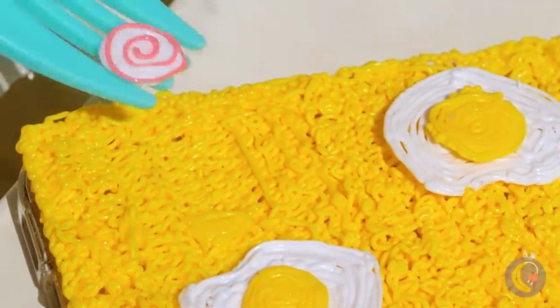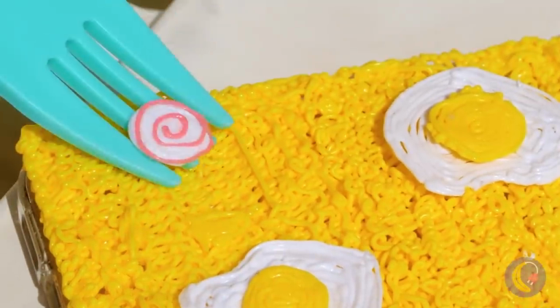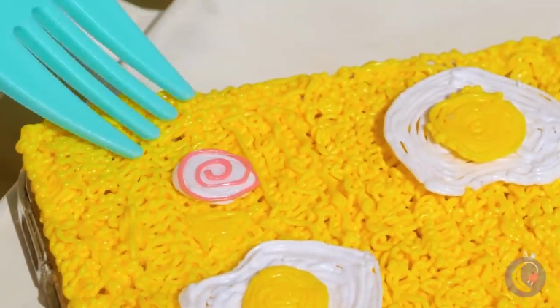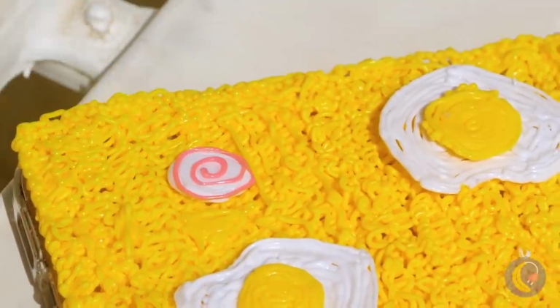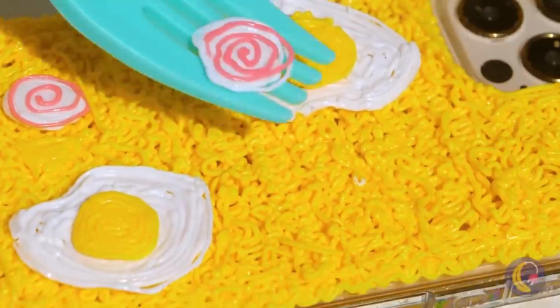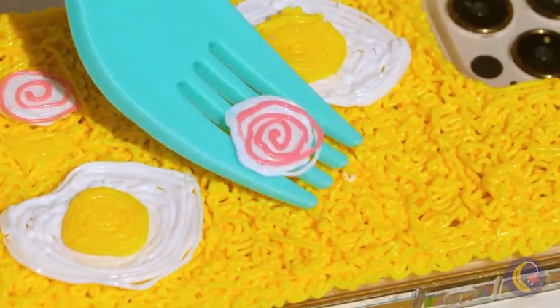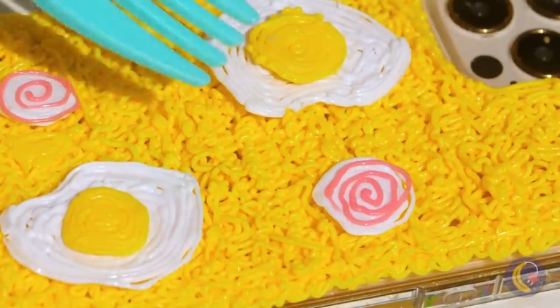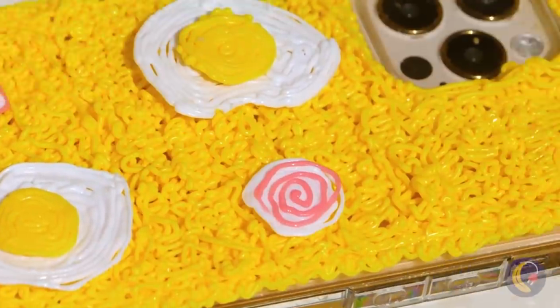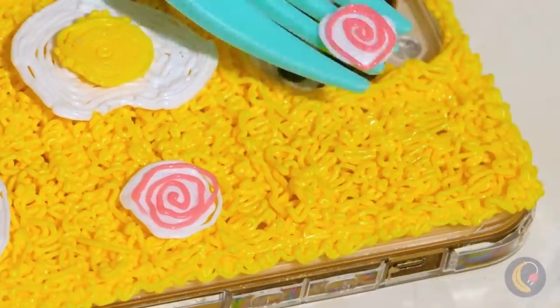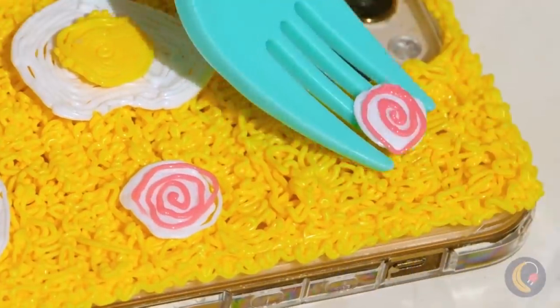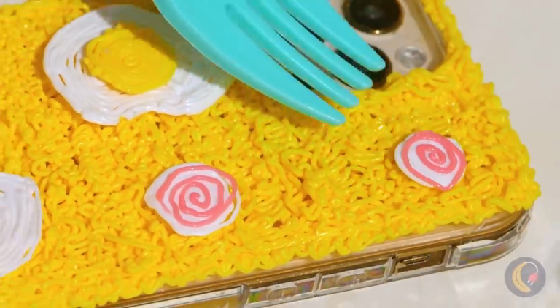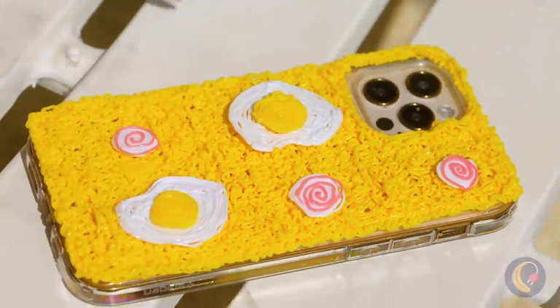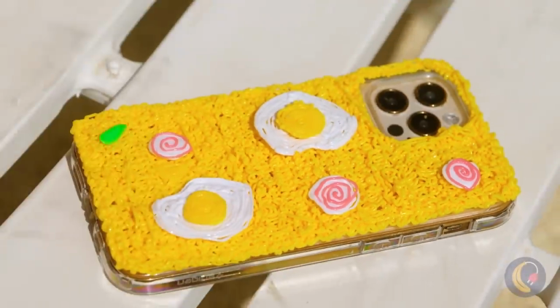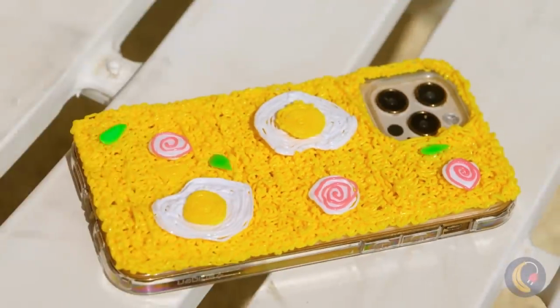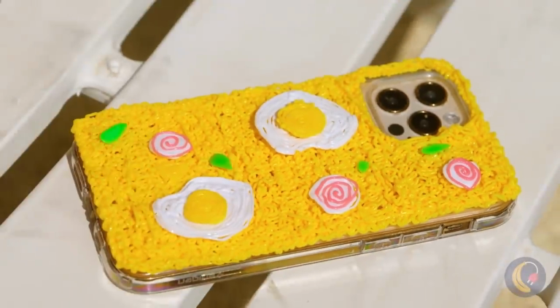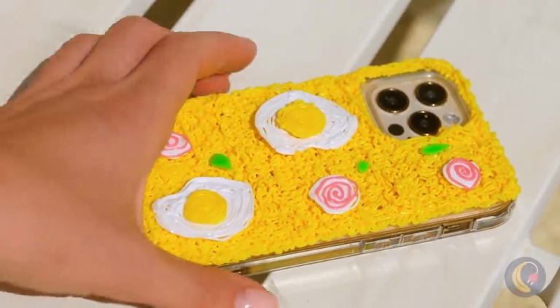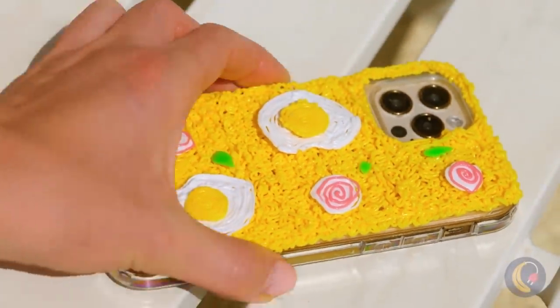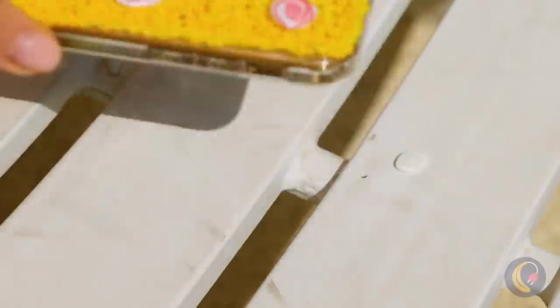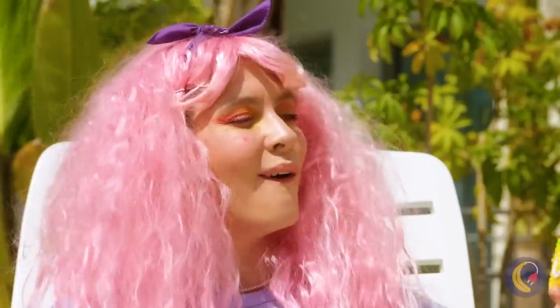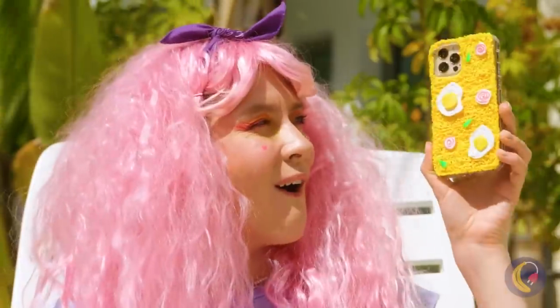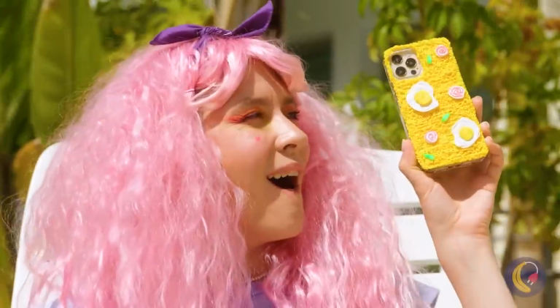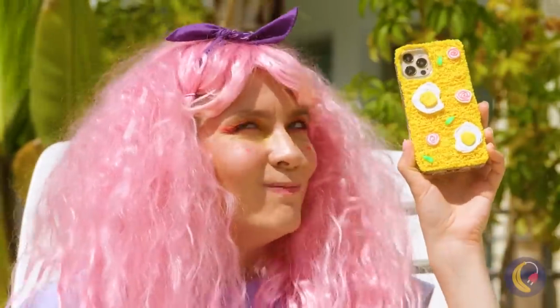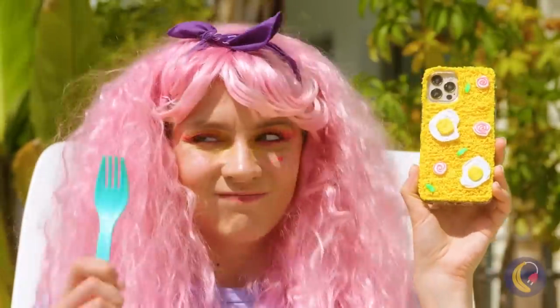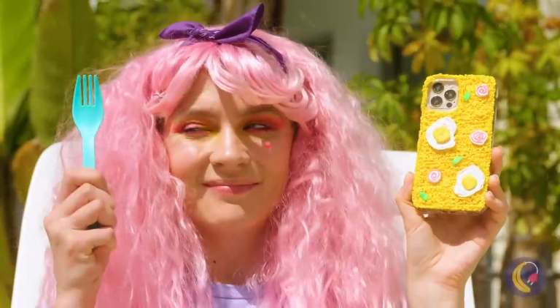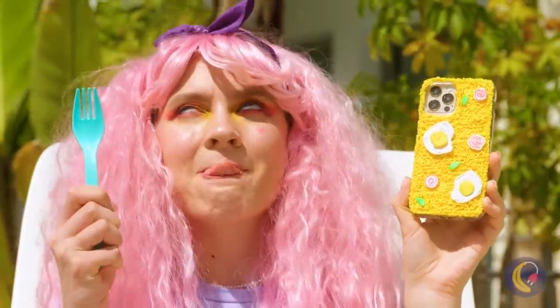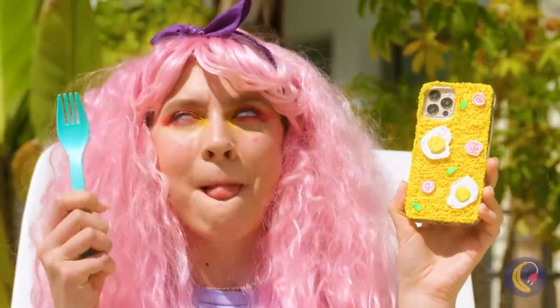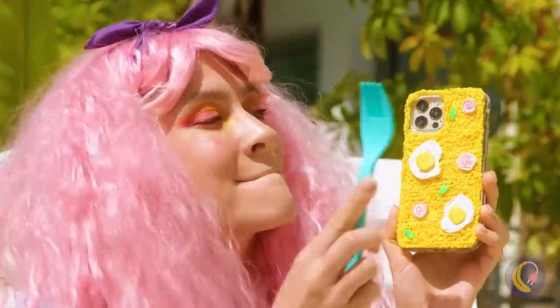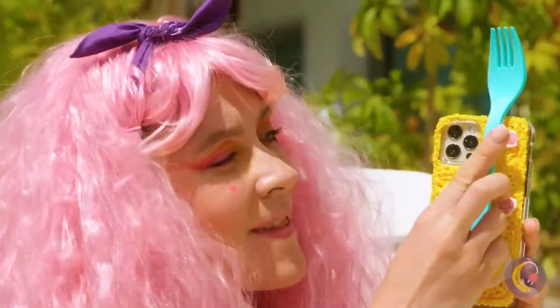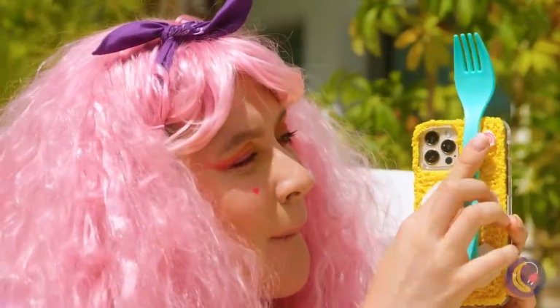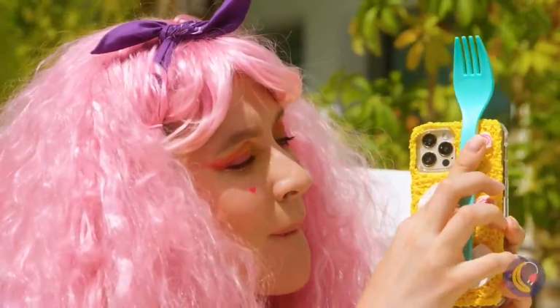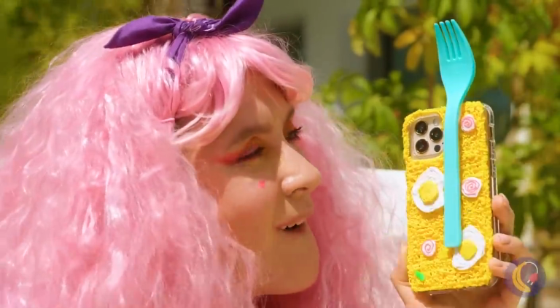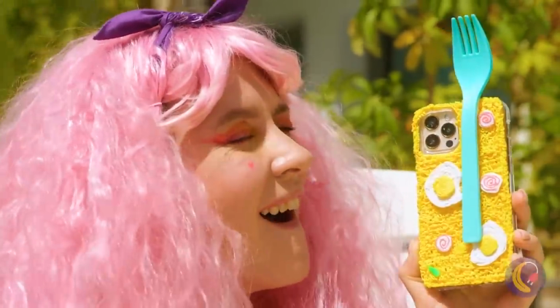Fried eggs, fish cakes, and even green onion! Let's add a fork and go back to enjoying the real thing!